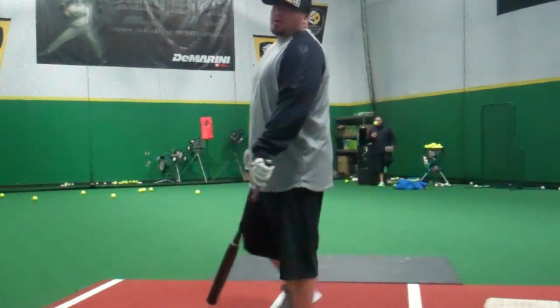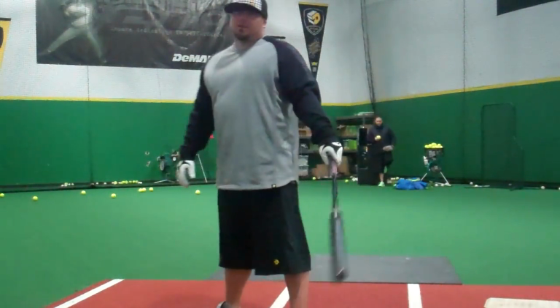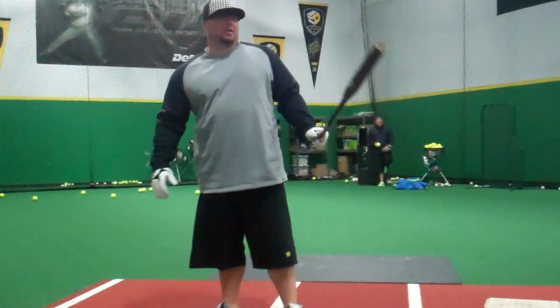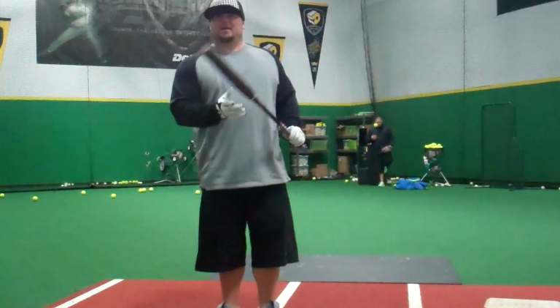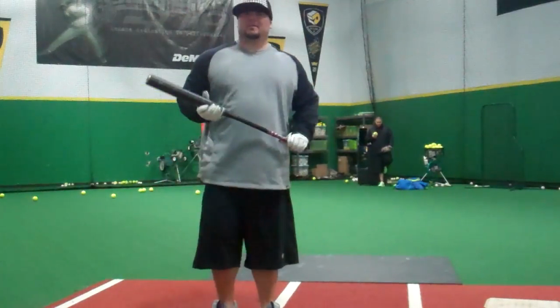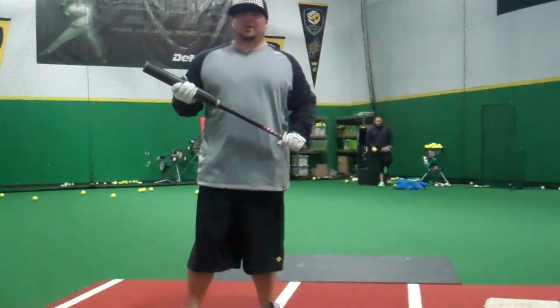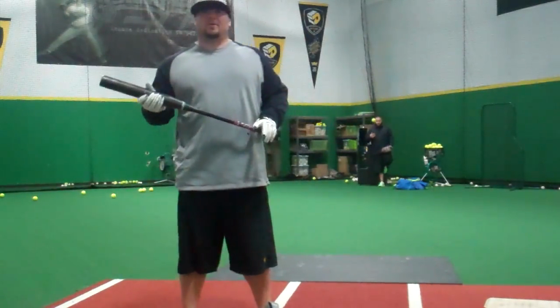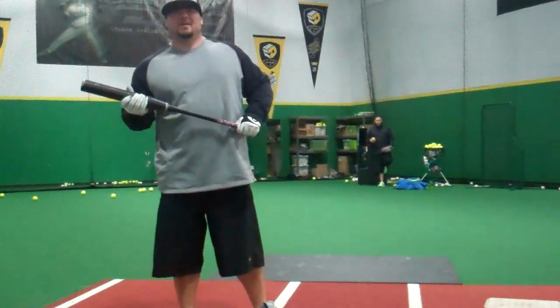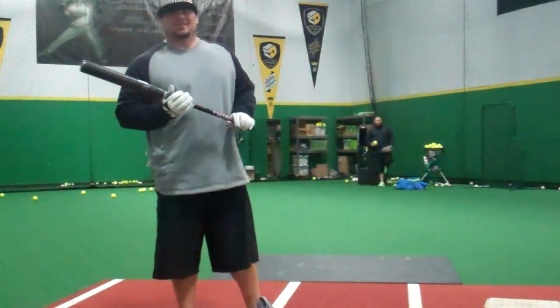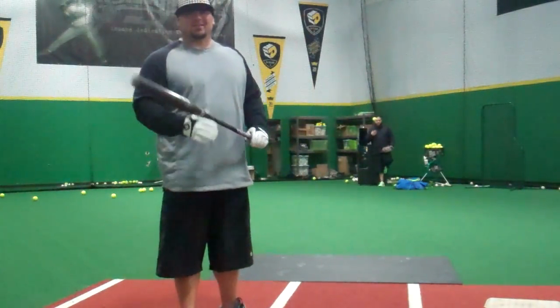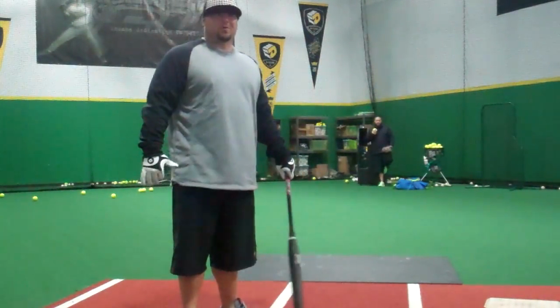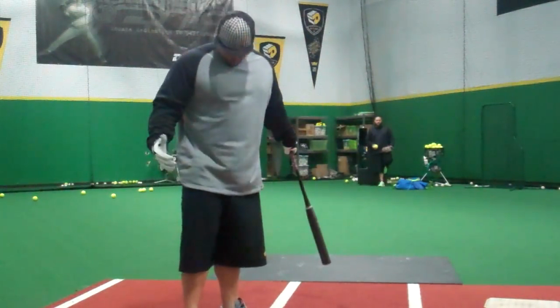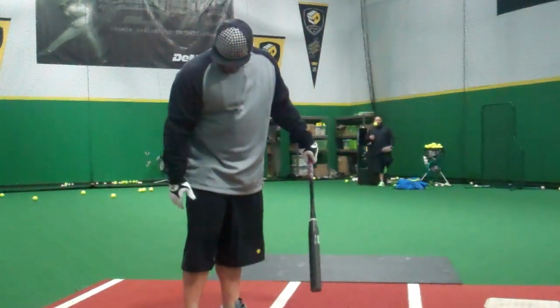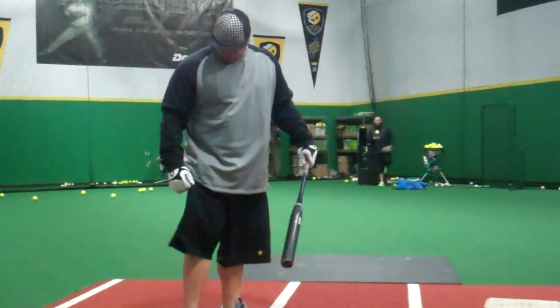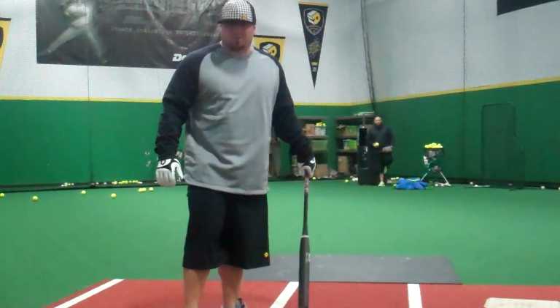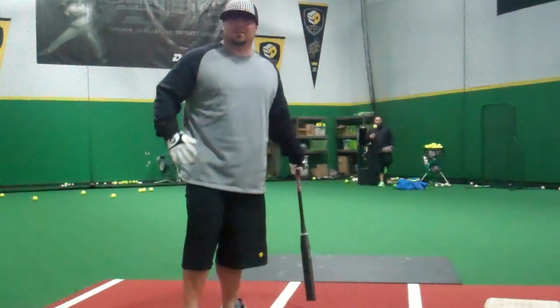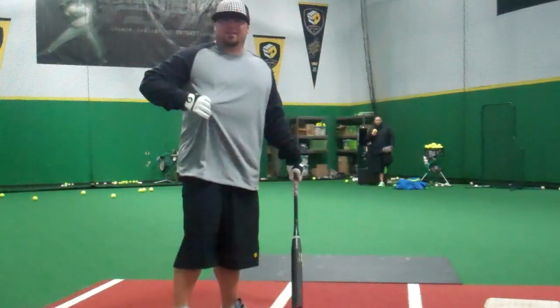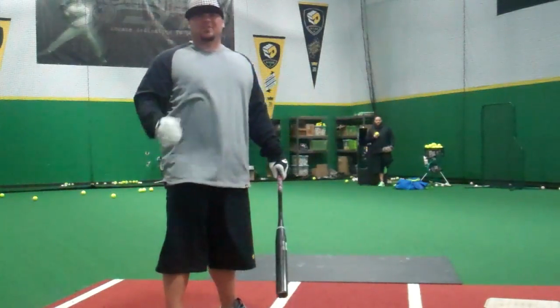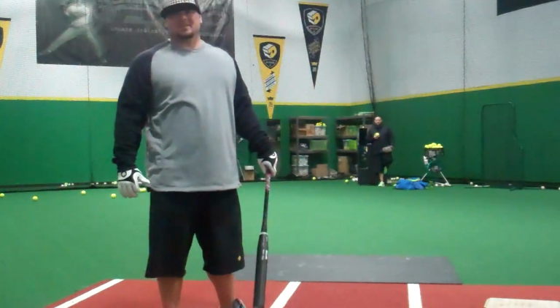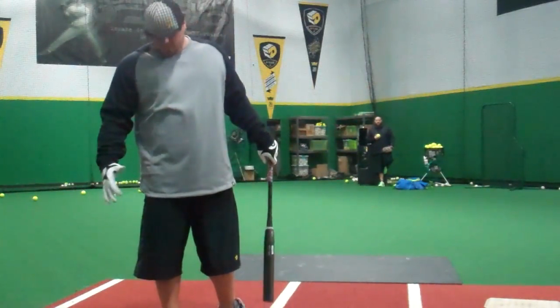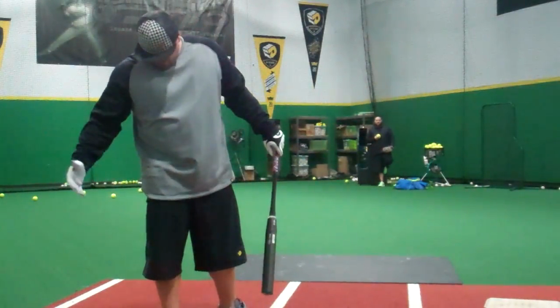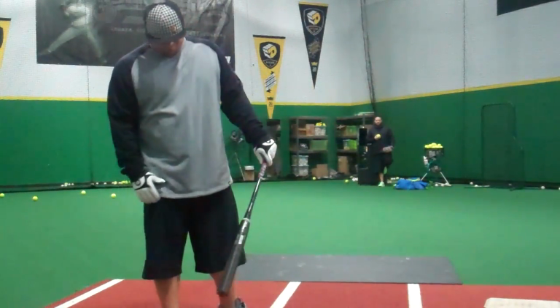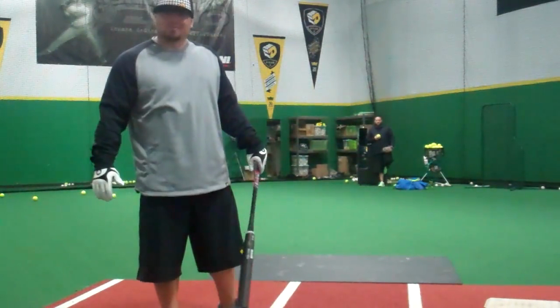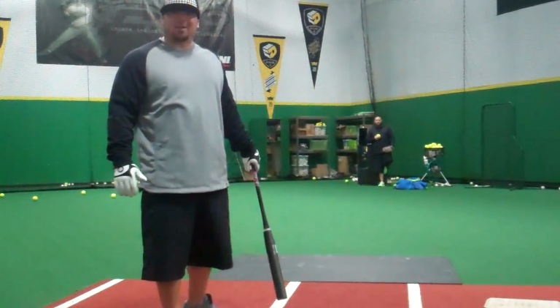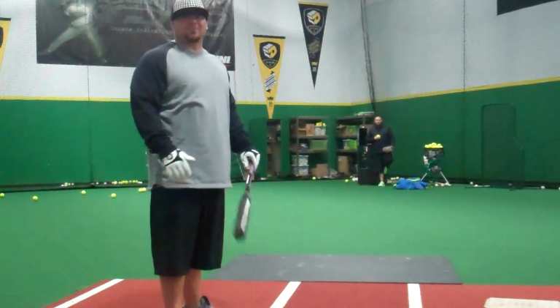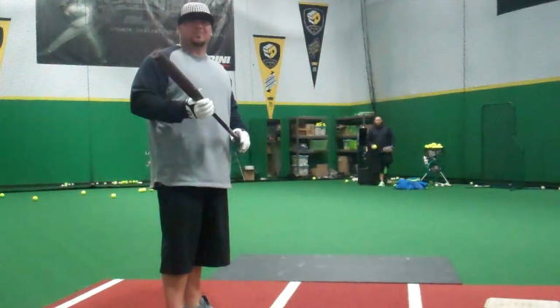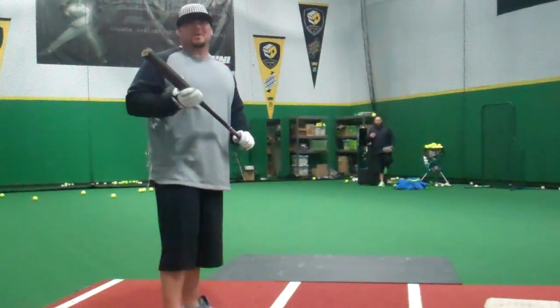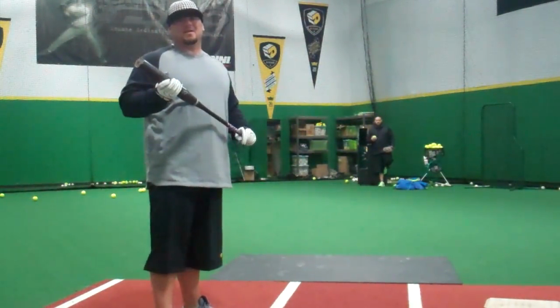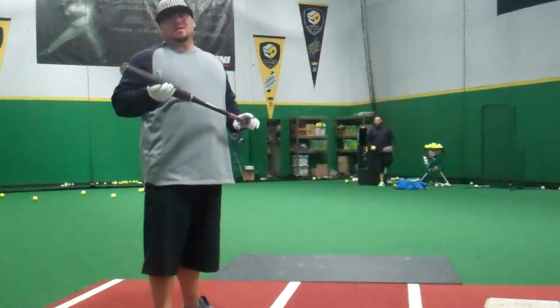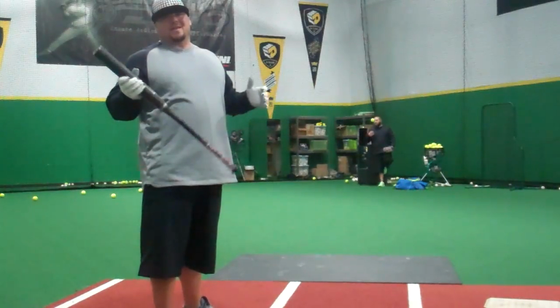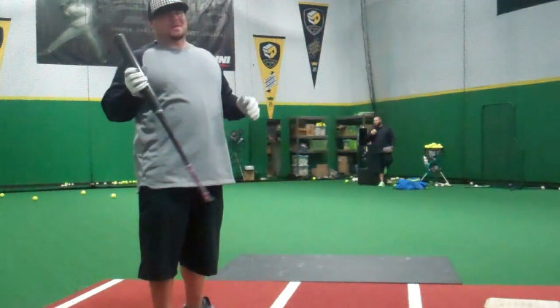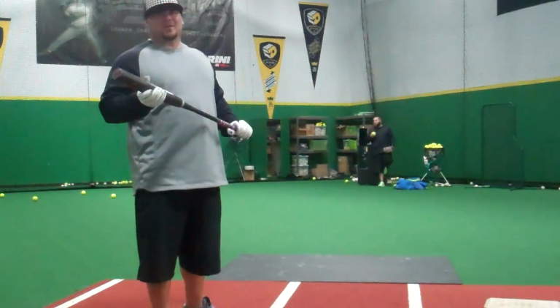We're here at the DeMarini headquarters. Just got in some of the new apparel — the yard work shorts and the heater fleece. The main thing I'm going to wear them for is BP and game time situations.